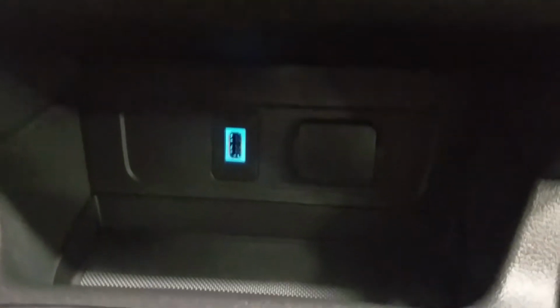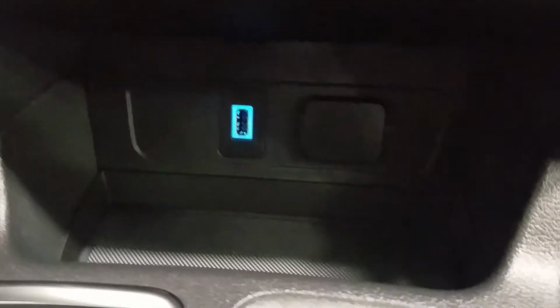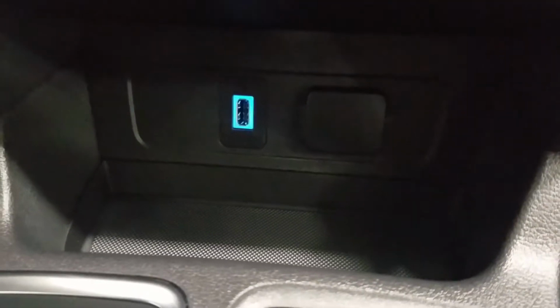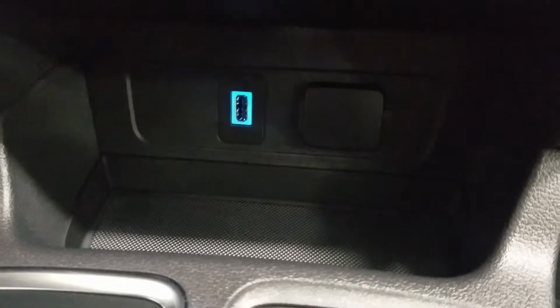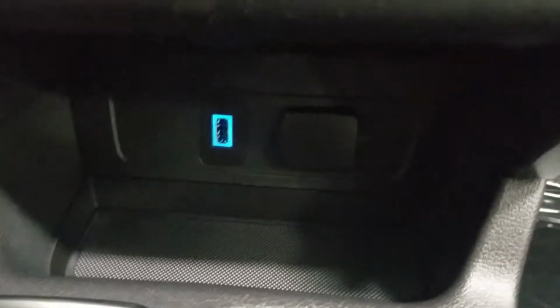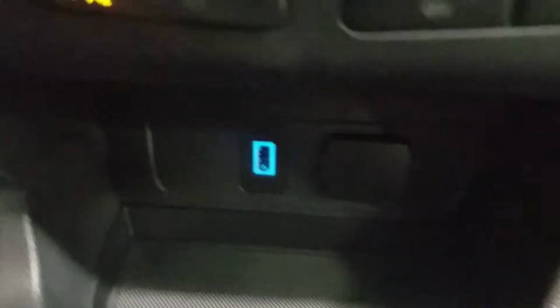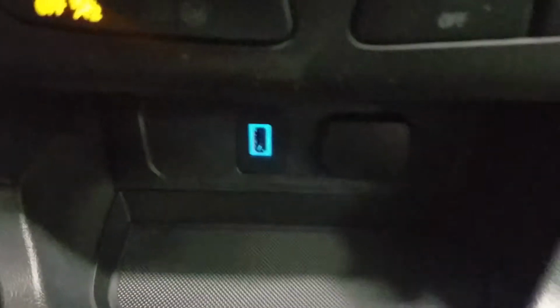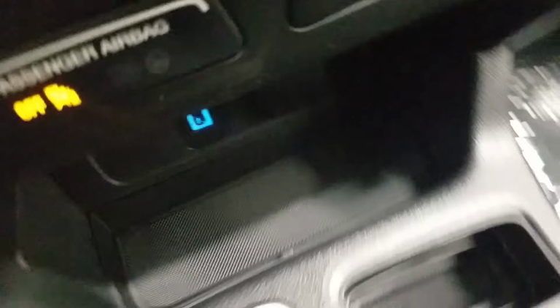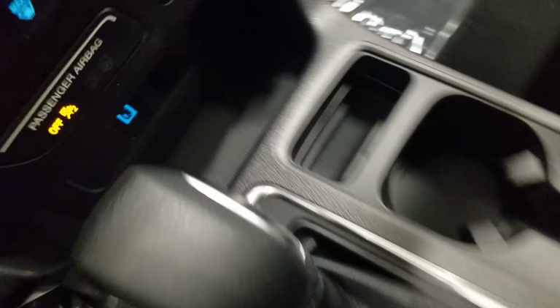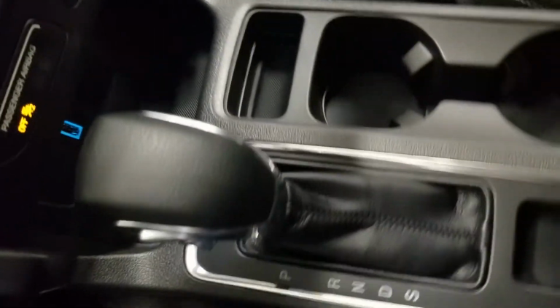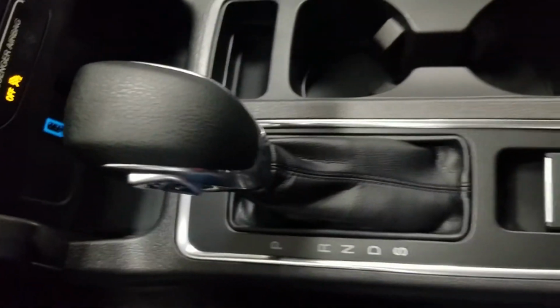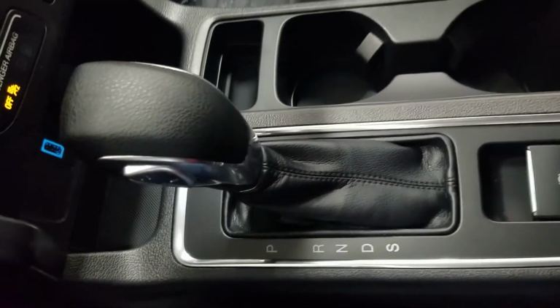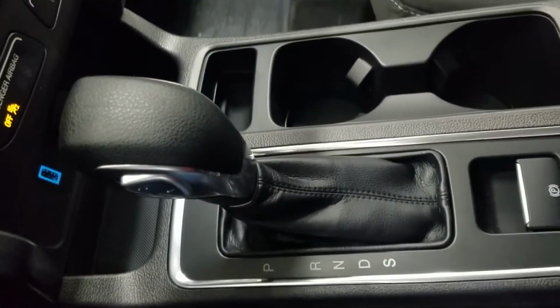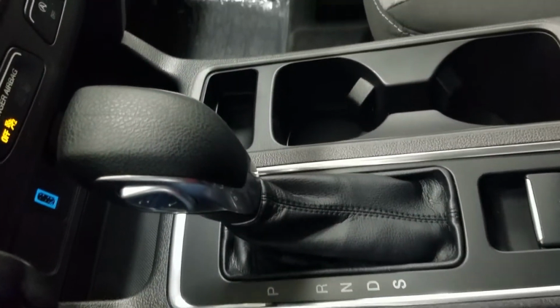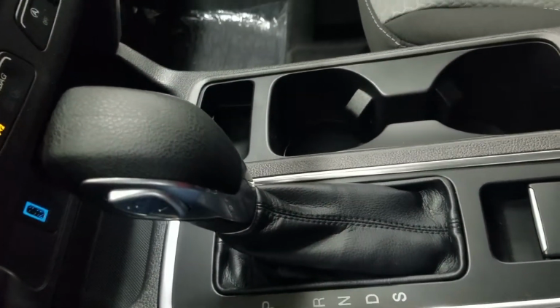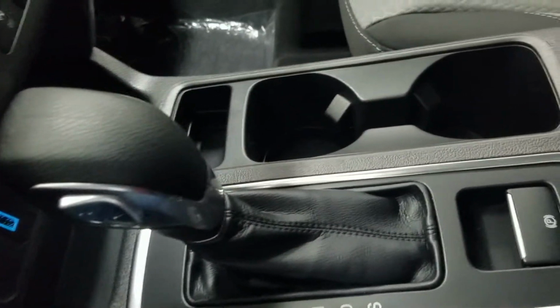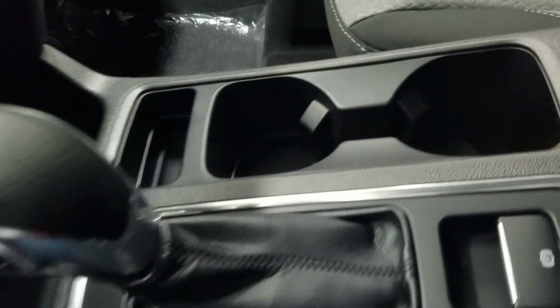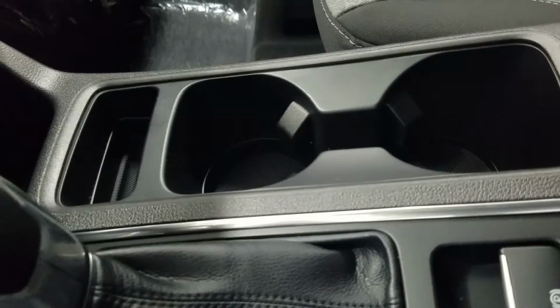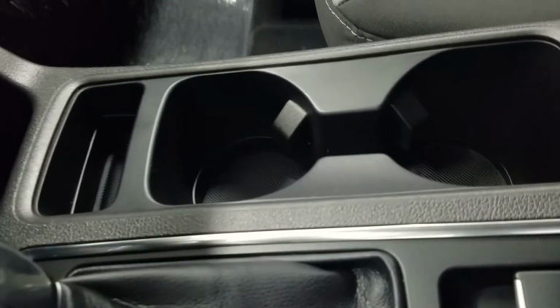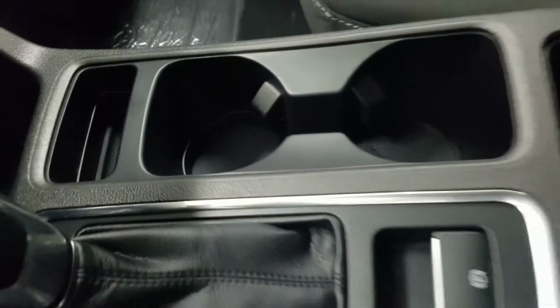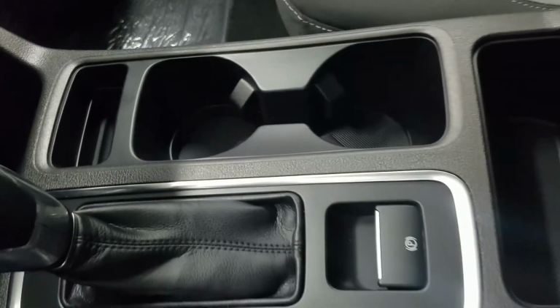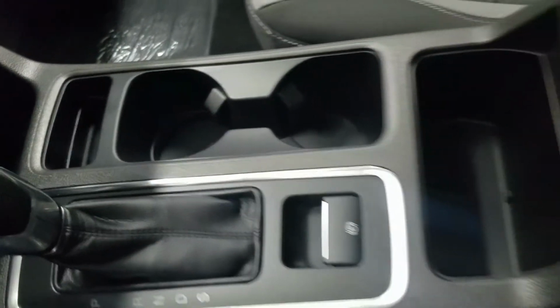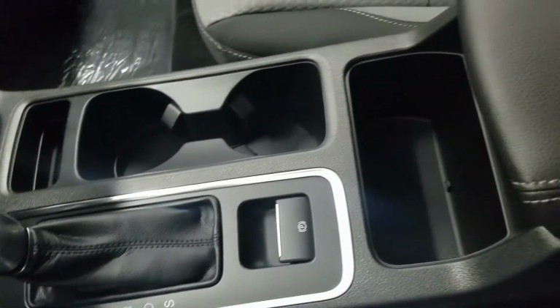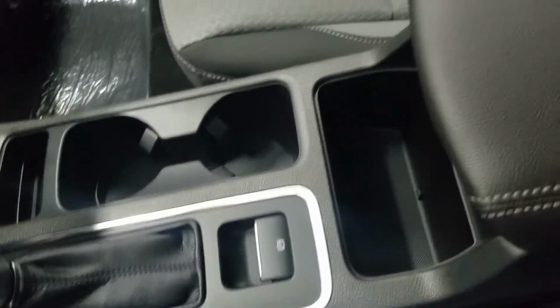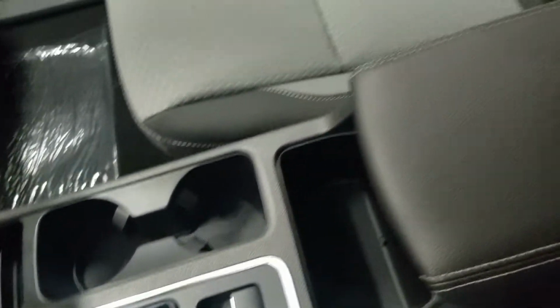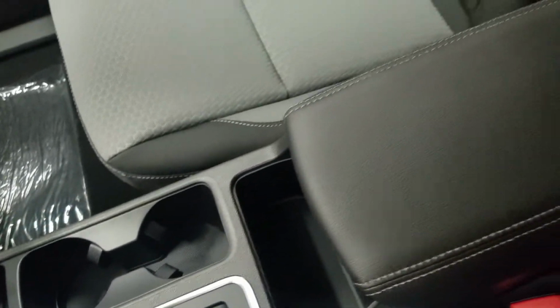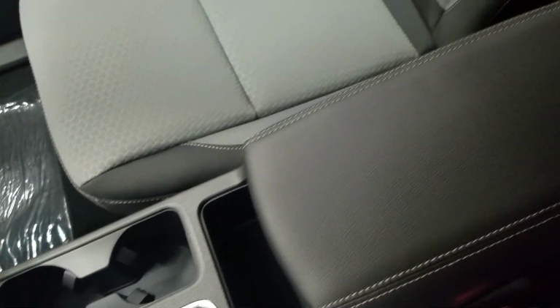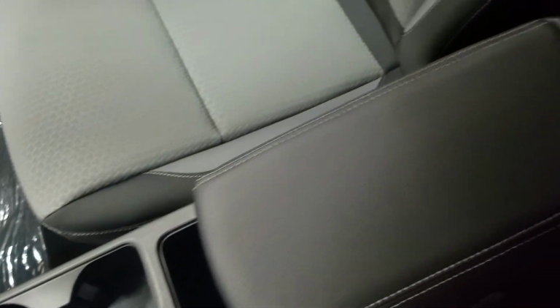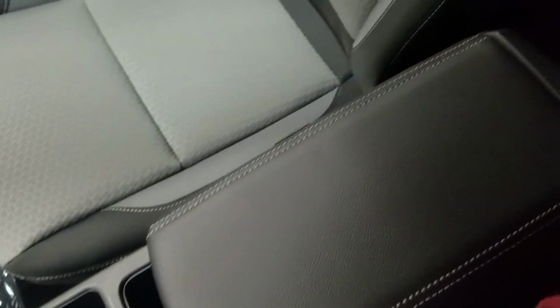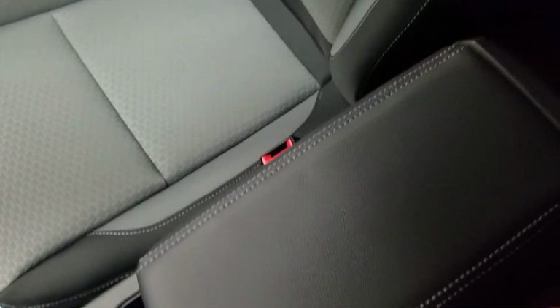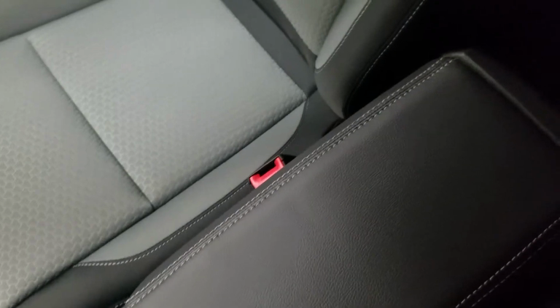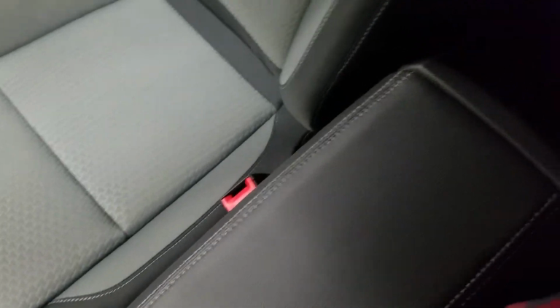Underneath we have a smart-charging USB port with a 12-volt adapter. At our center console we have our console shift with six selectable speeds, a dual cupholder, our electronic parking brake, and a cubby with loads of storage underneath.